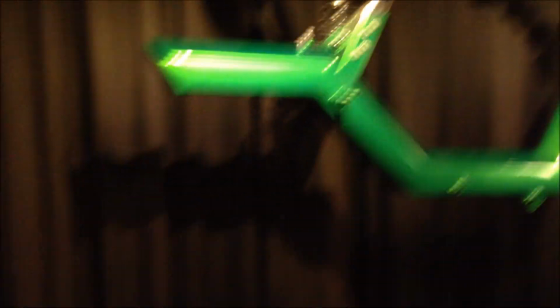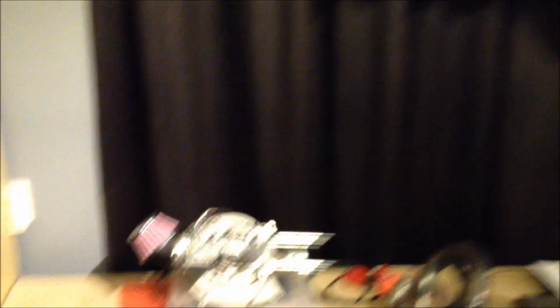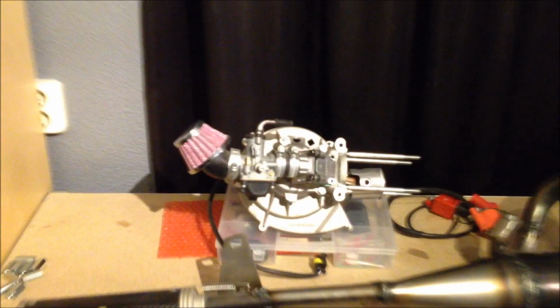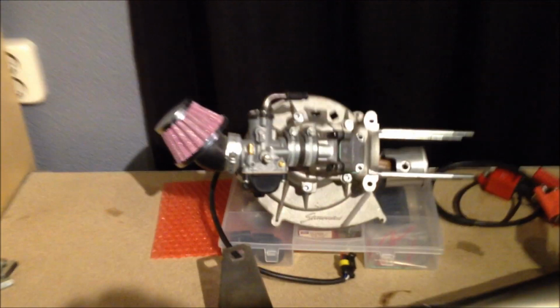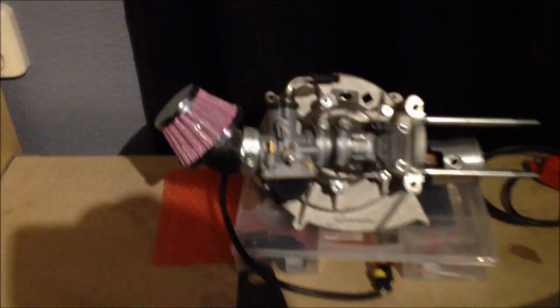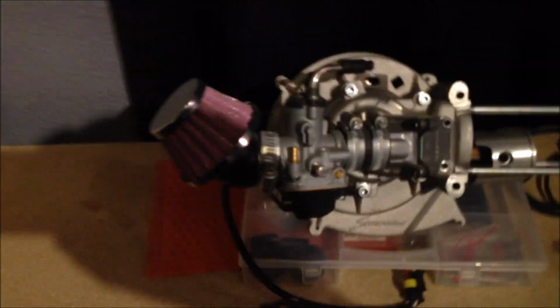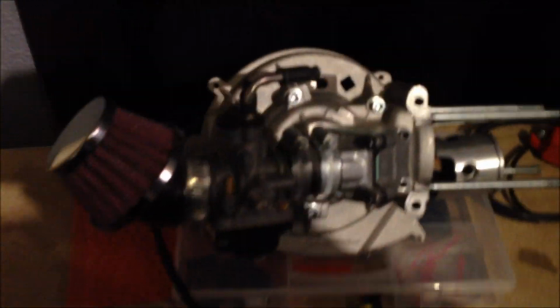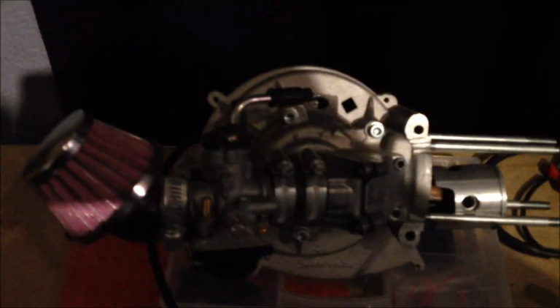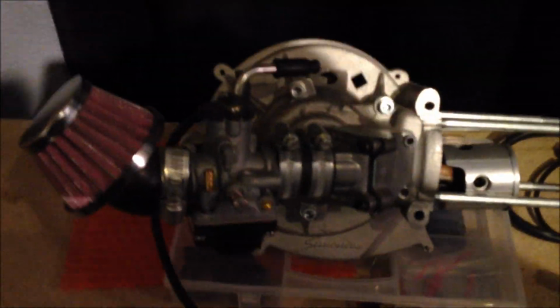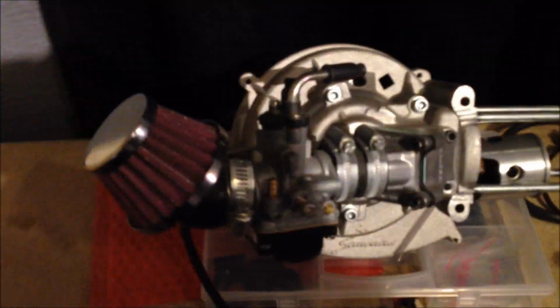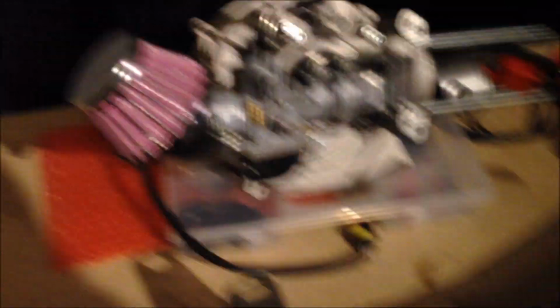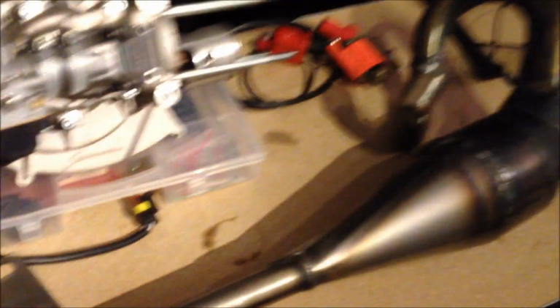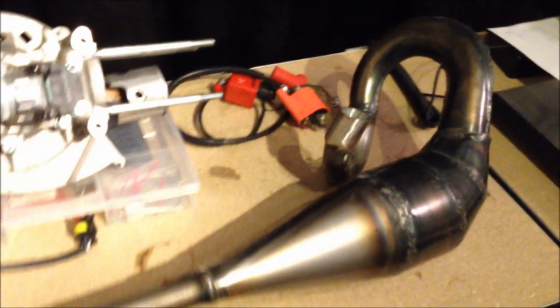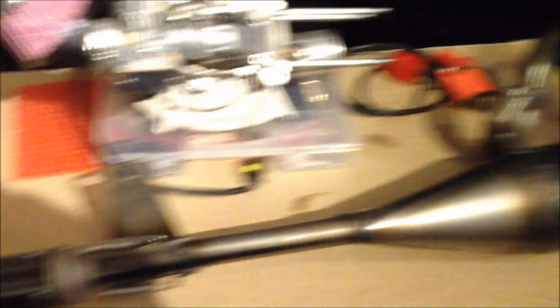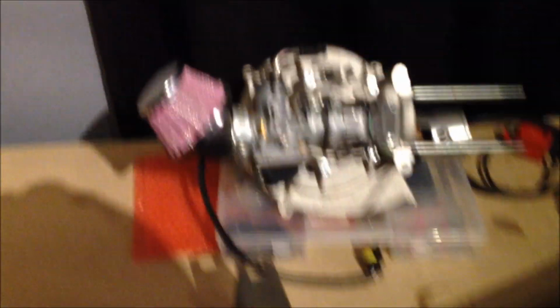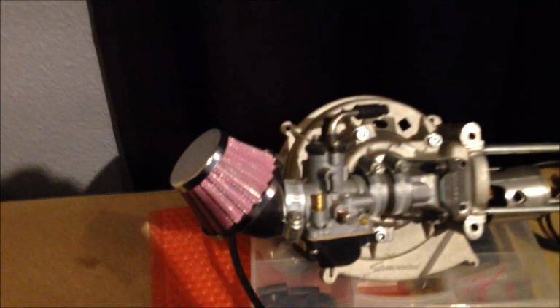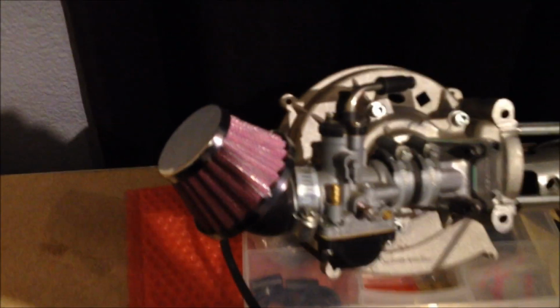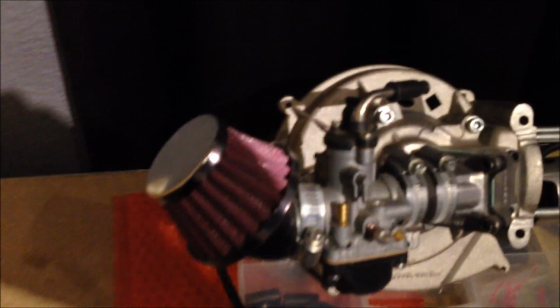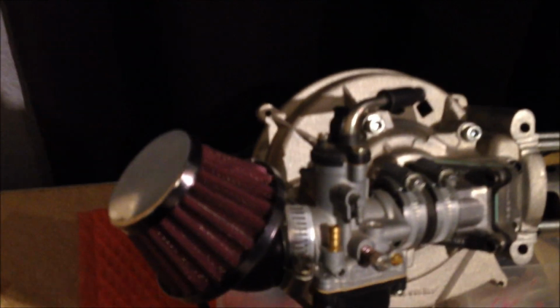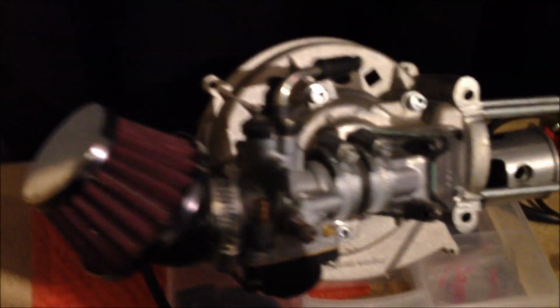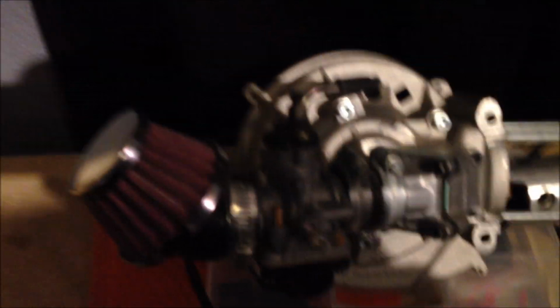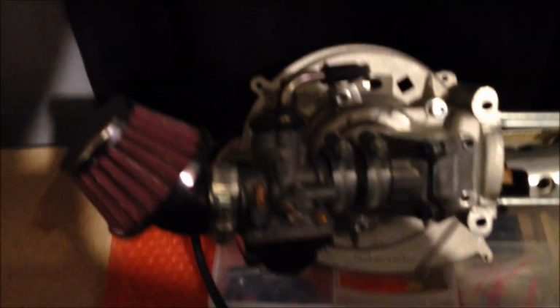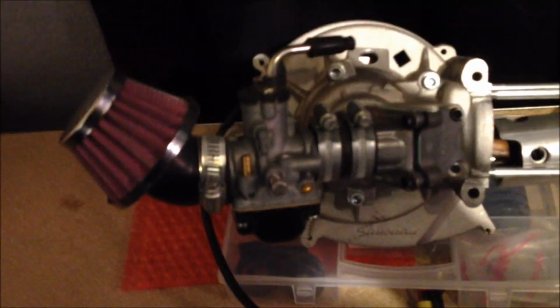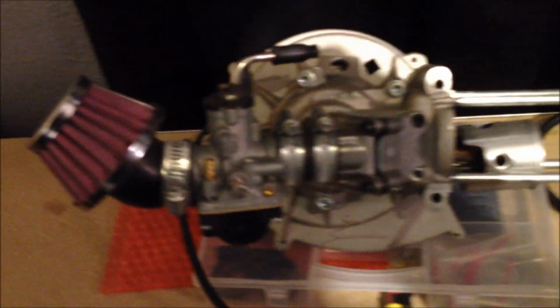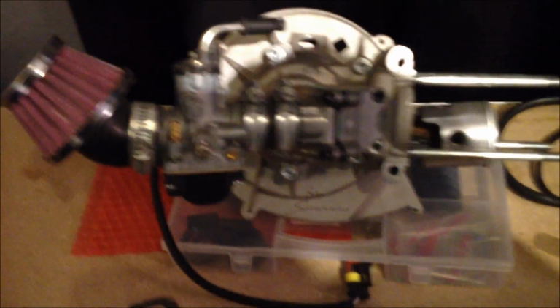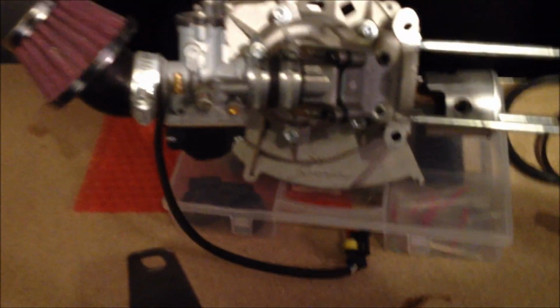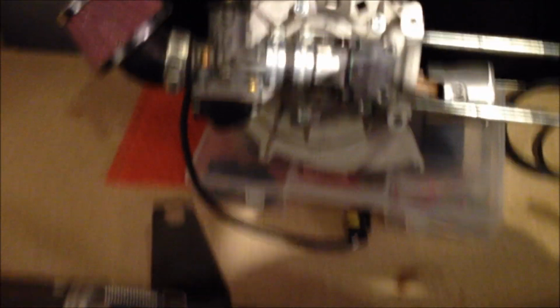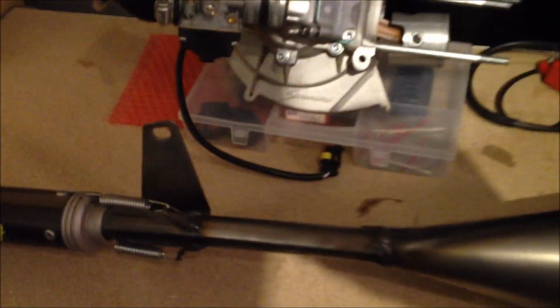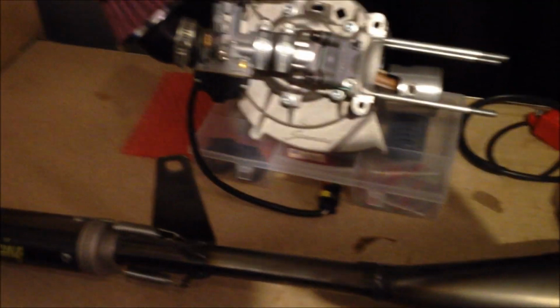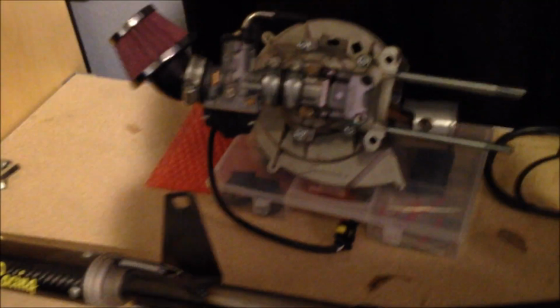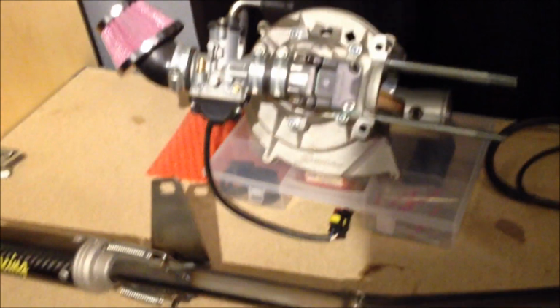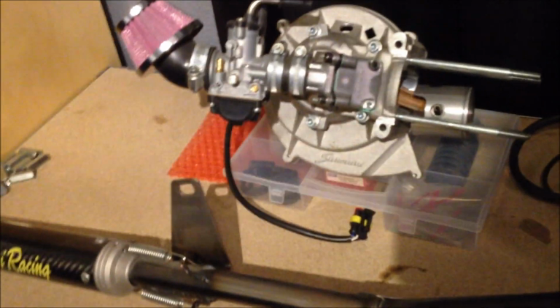It's the Simonini 4-stud engine, the new type engine, with a Fabrizio exhaust, side intake, 21mm carb. That may be changed later for a 24 flat slide depending on how well this performs.